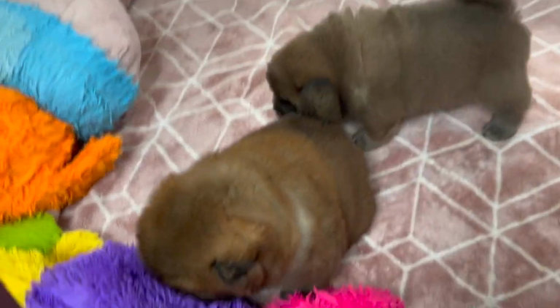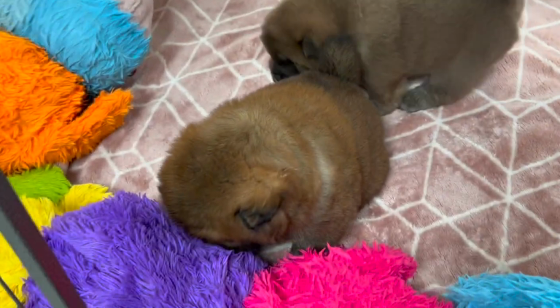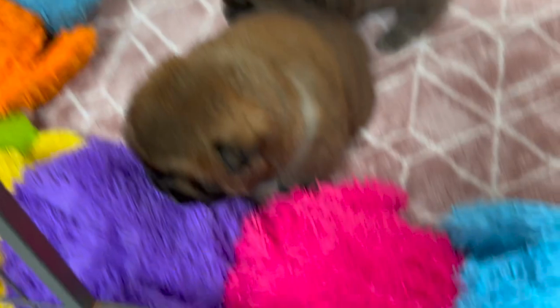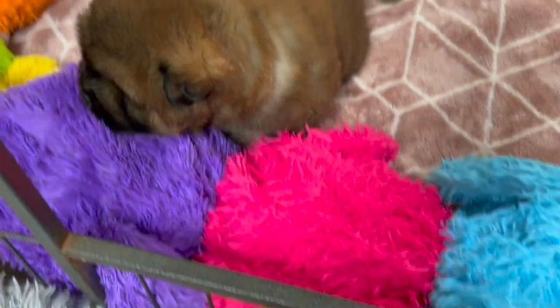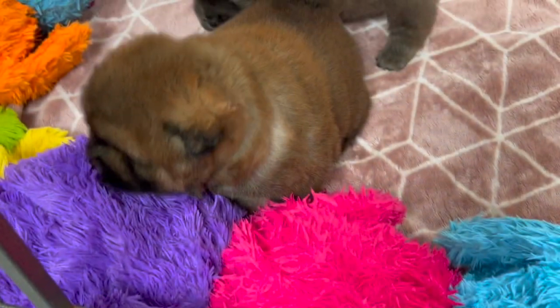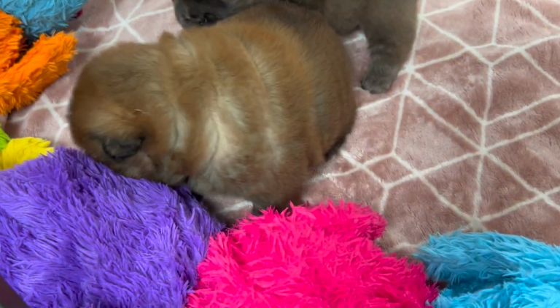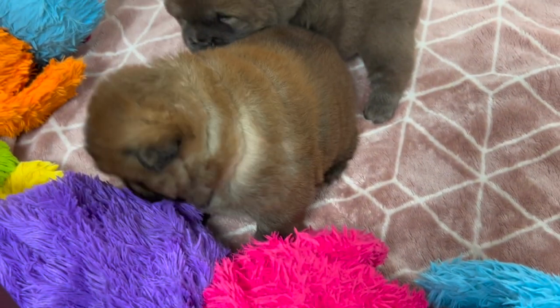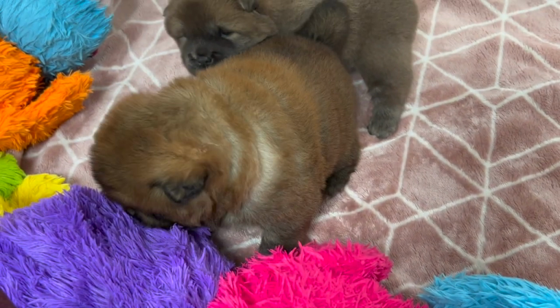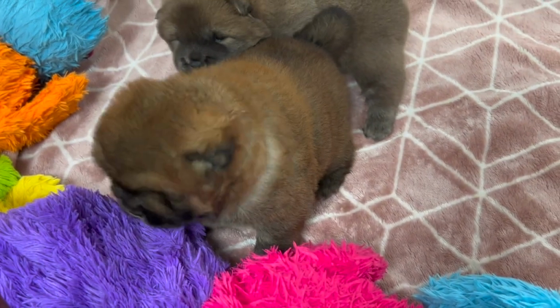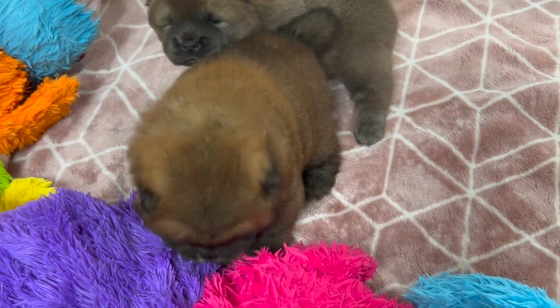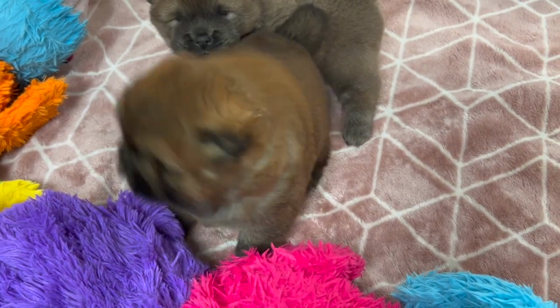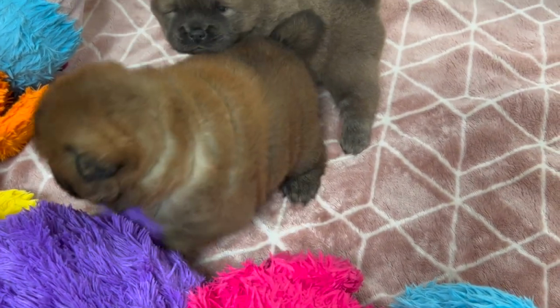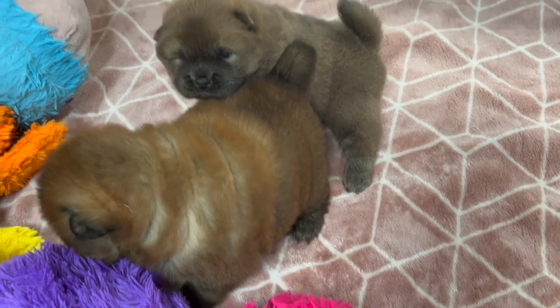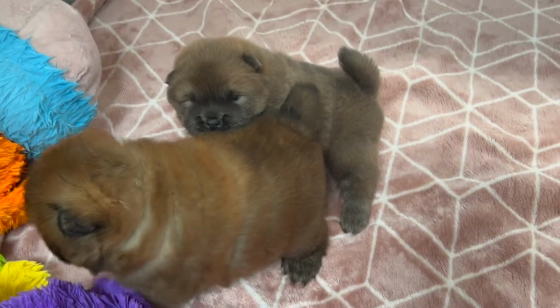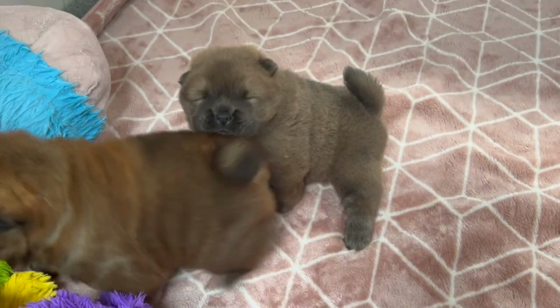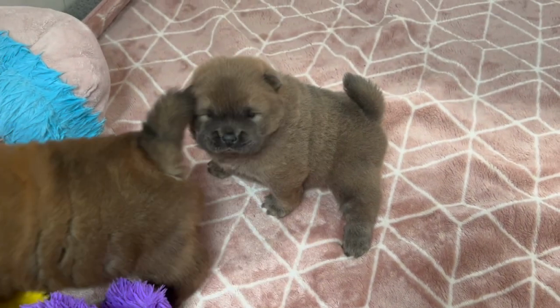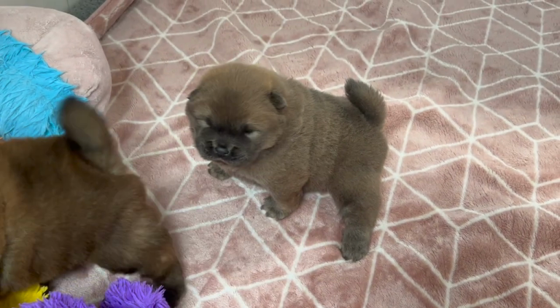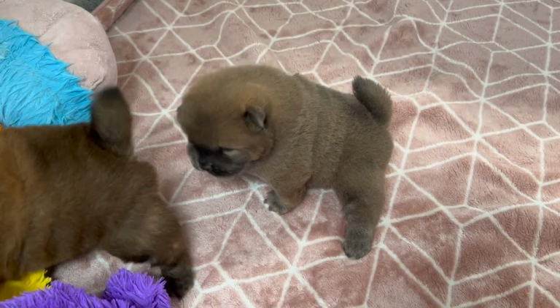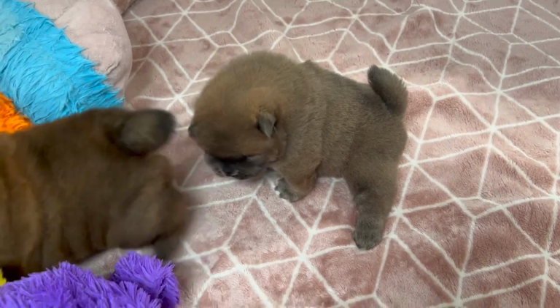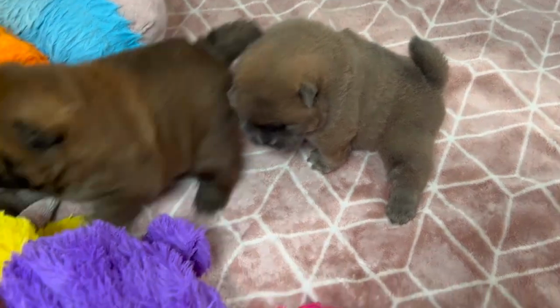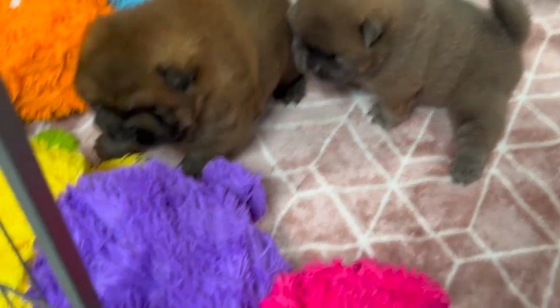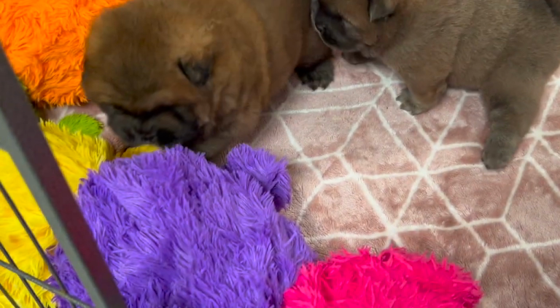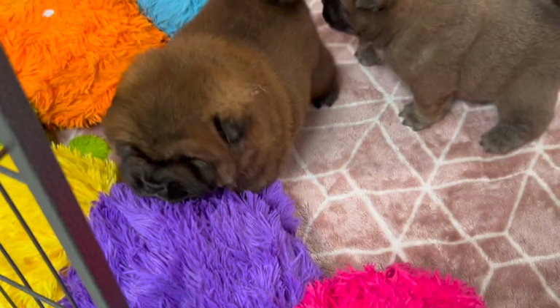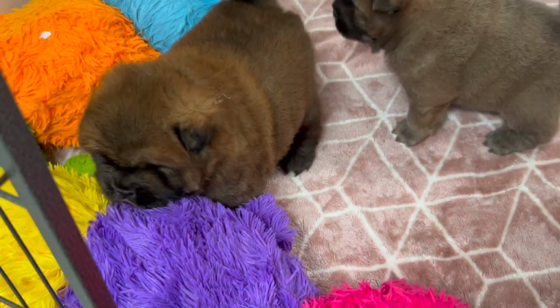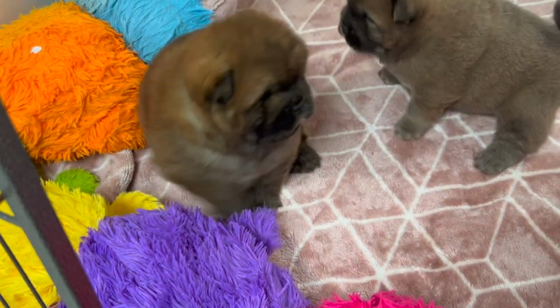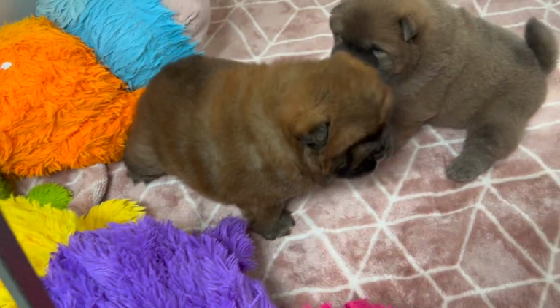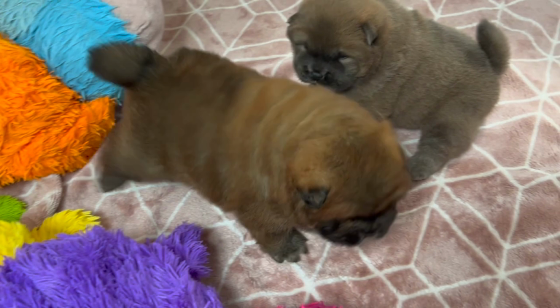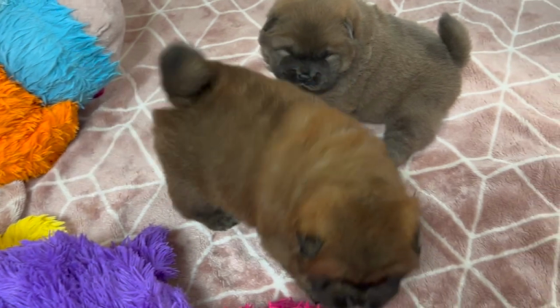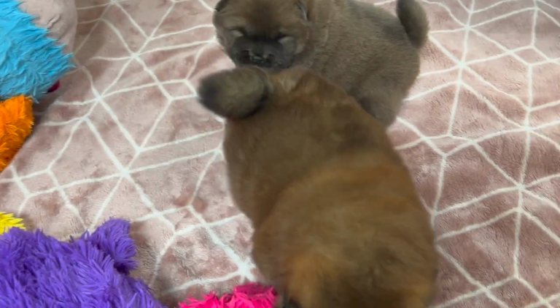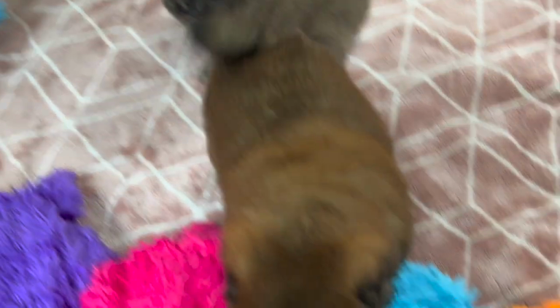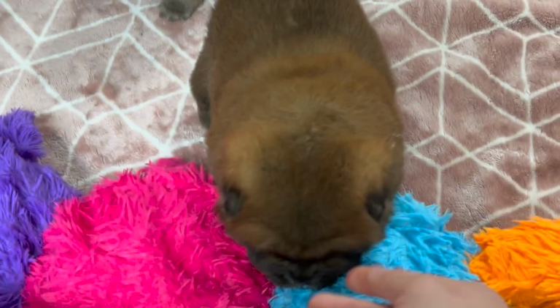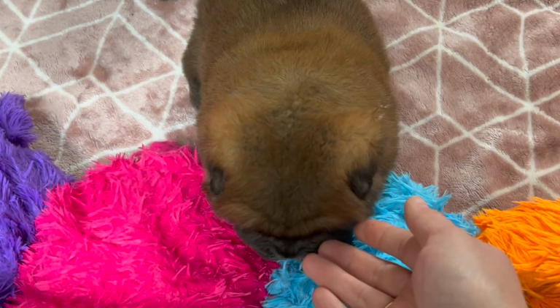This is a little red boy. And this is a little blue boy. He's got quite a dark mask.